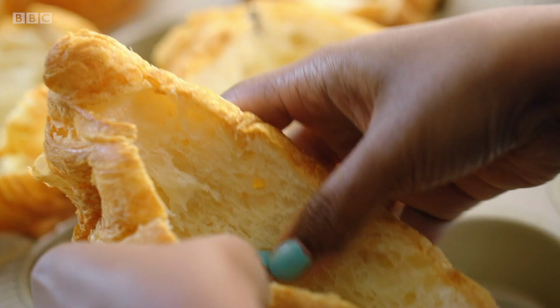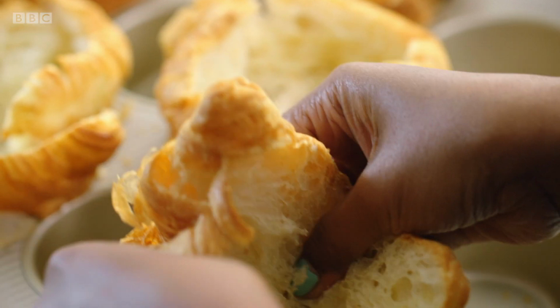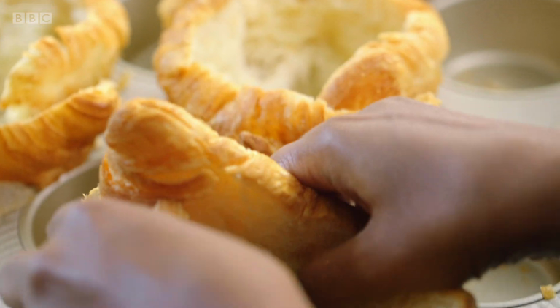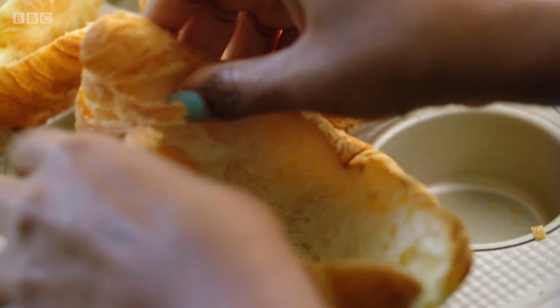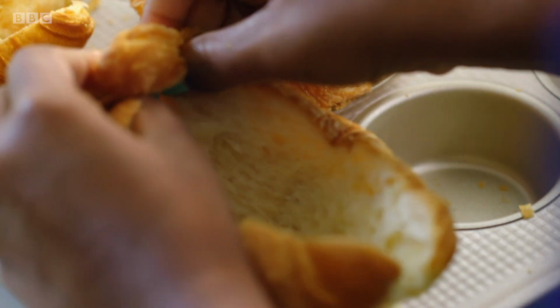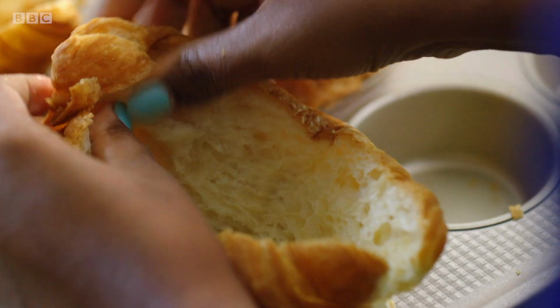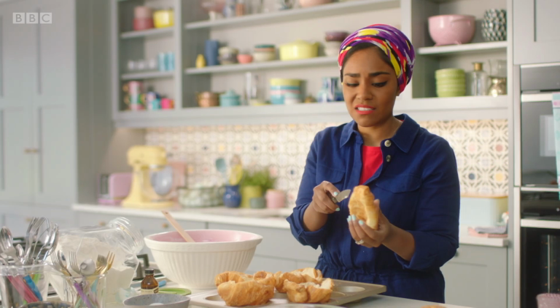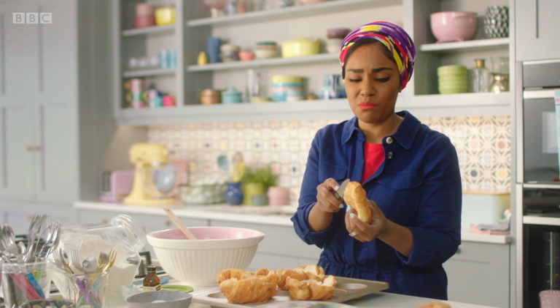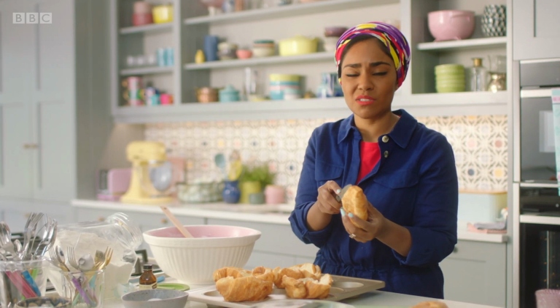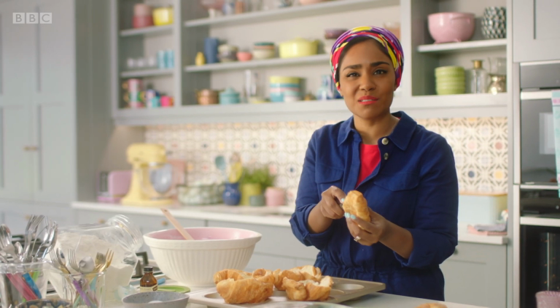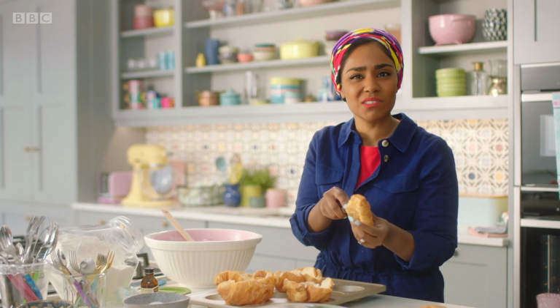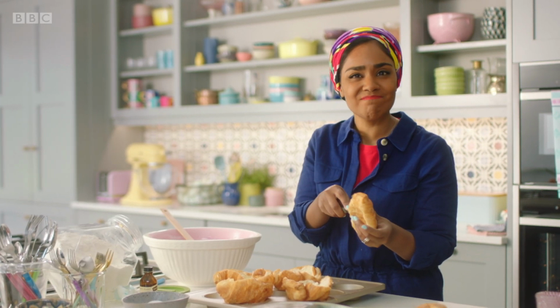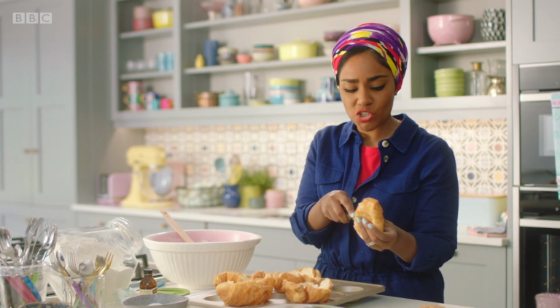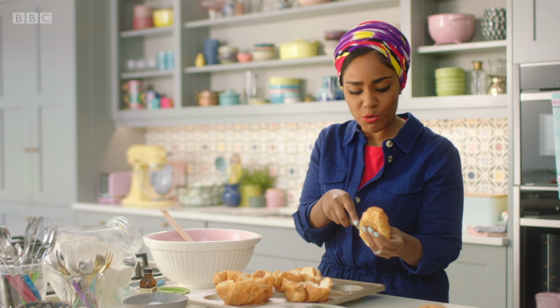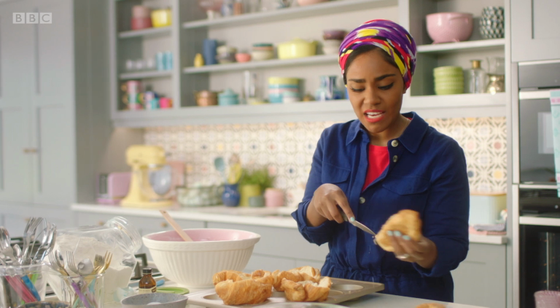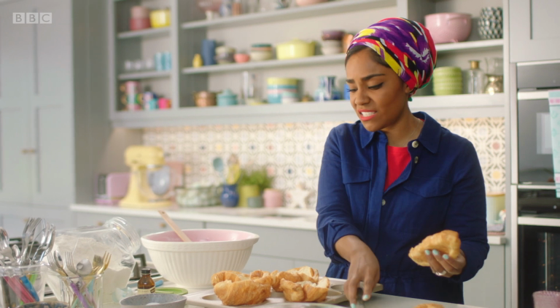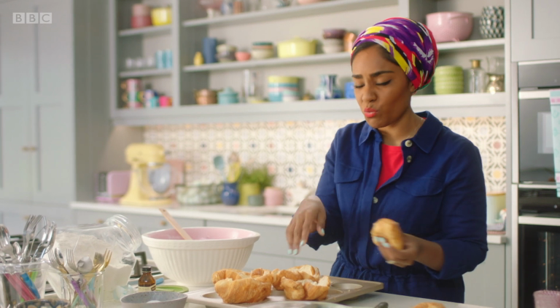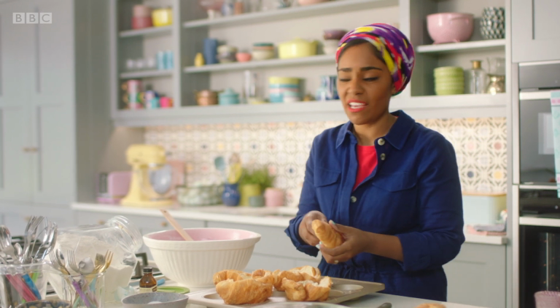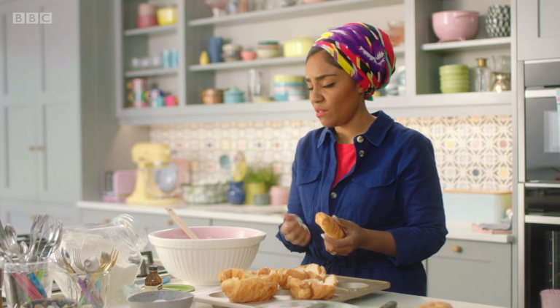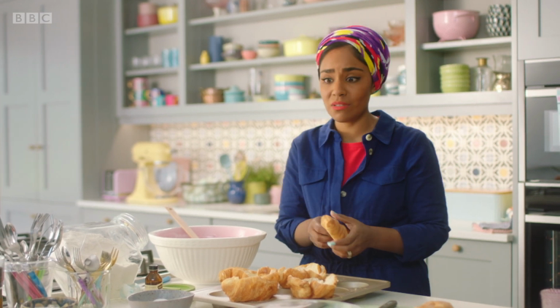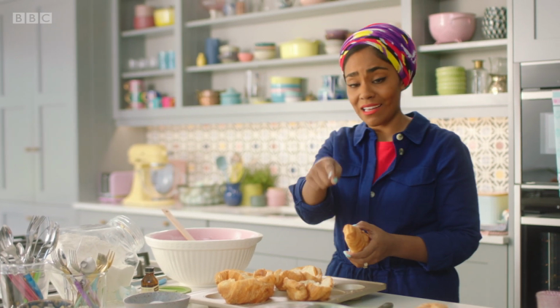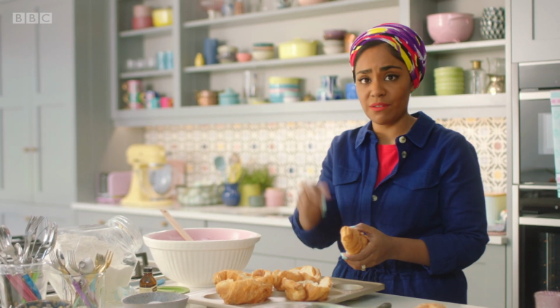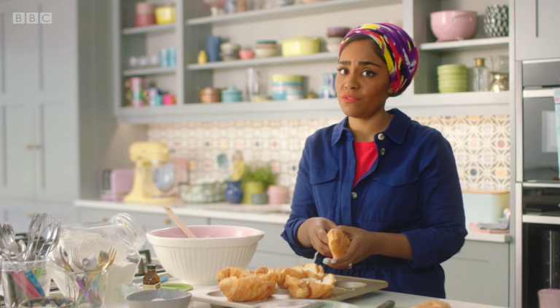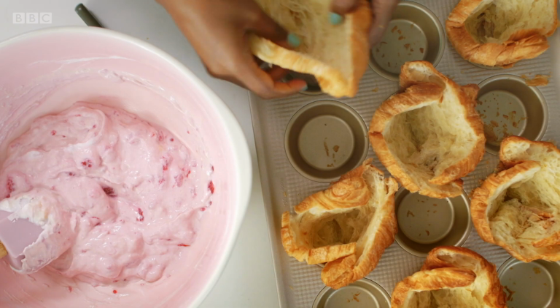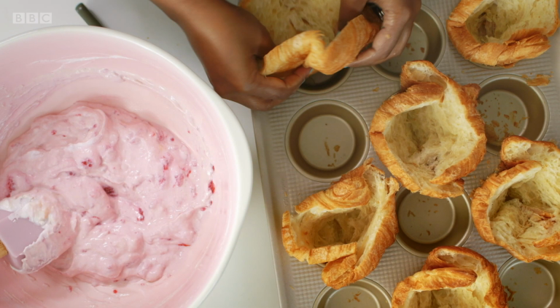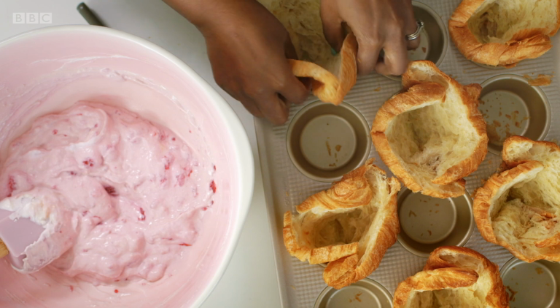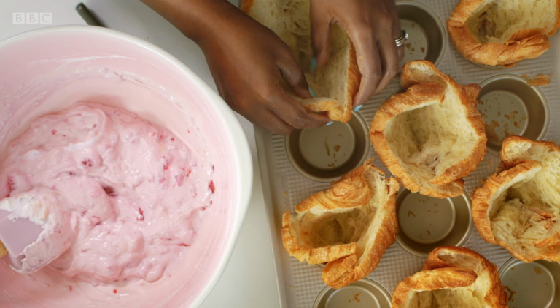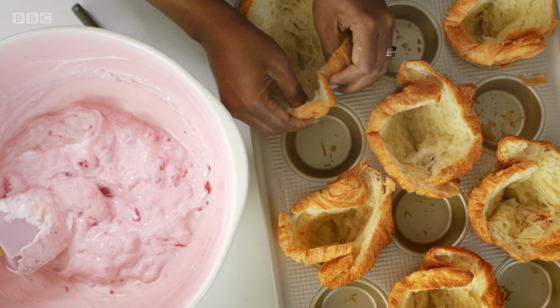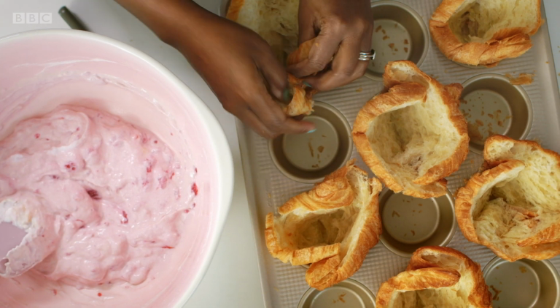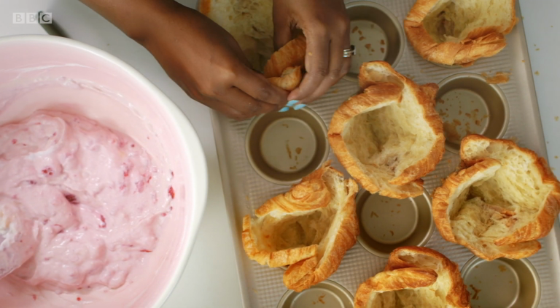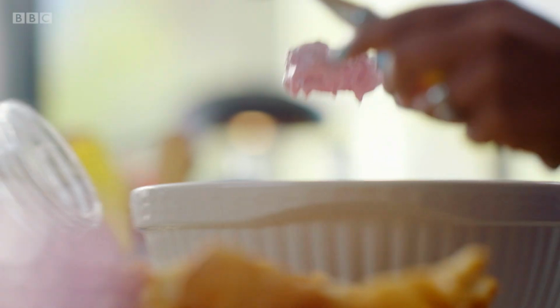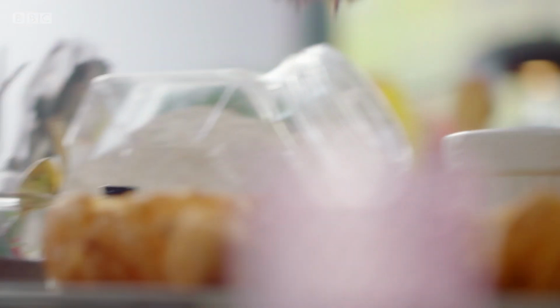I love a full English on a Sunday, but it's just too many pots and pans sometimes — just can't be bothered. And this is just one tray, a bowl, and I'll have breakfast sorted for tomorrow. Today's couldn't be easier; we're already on to filling.